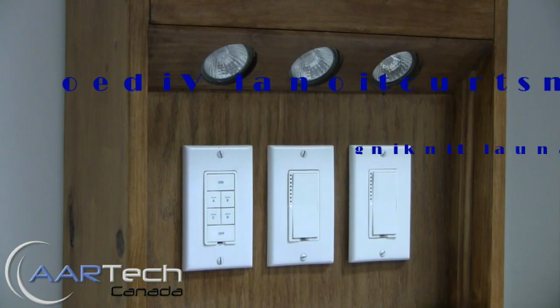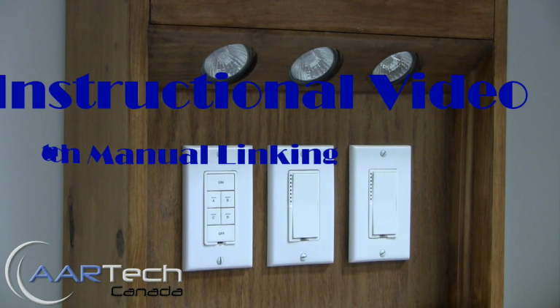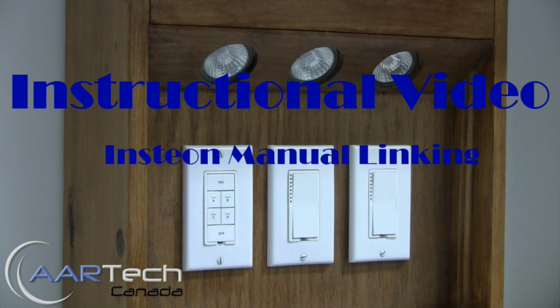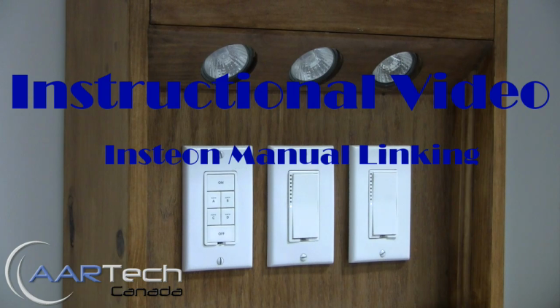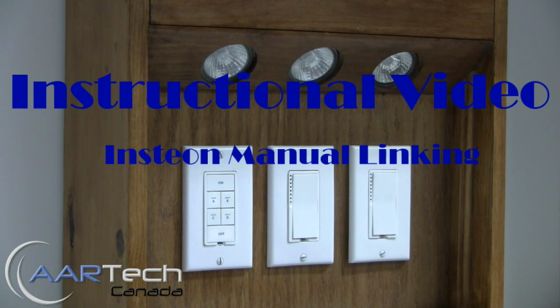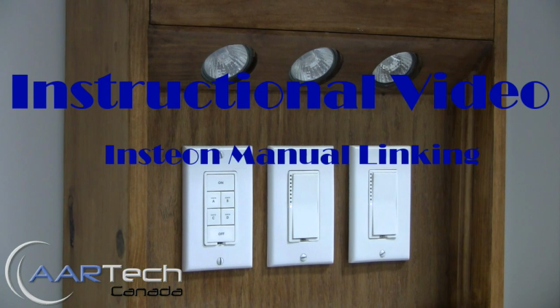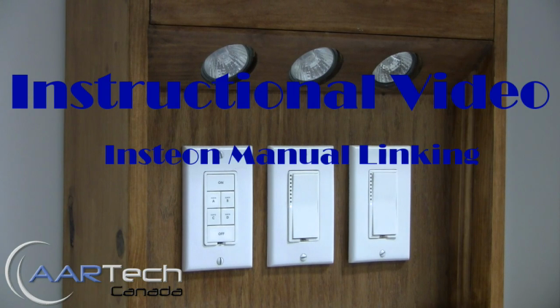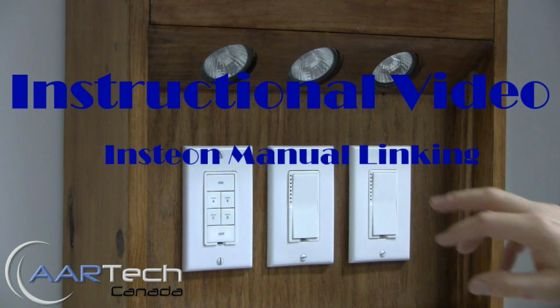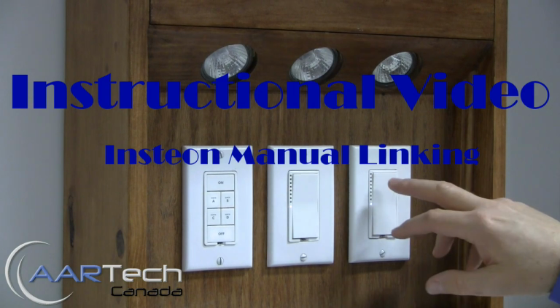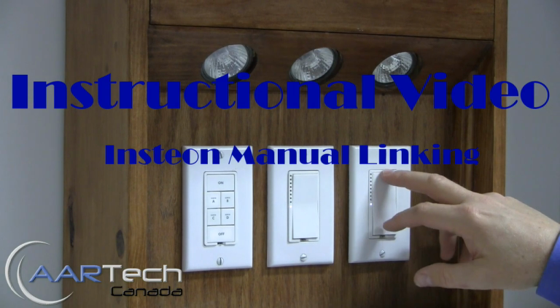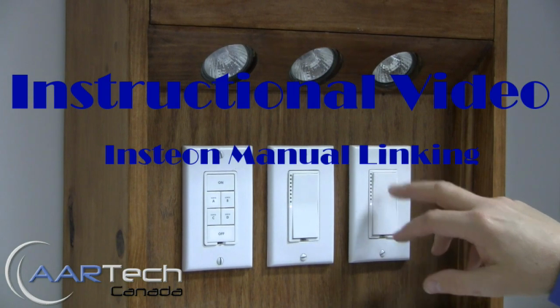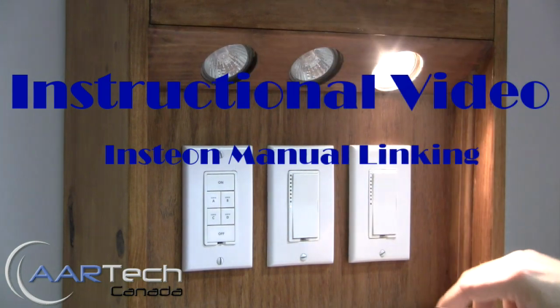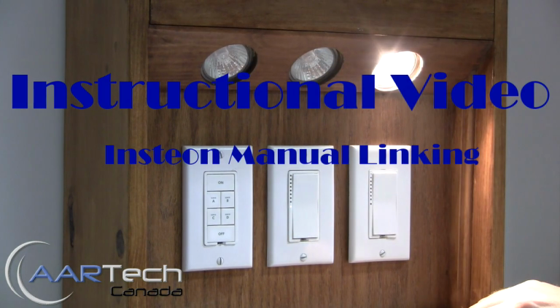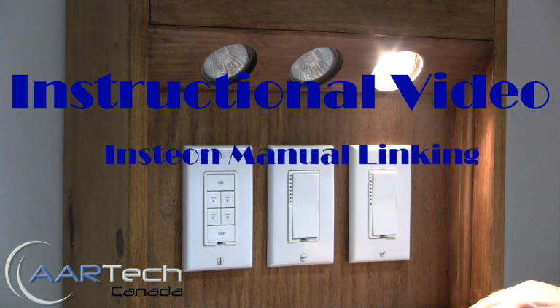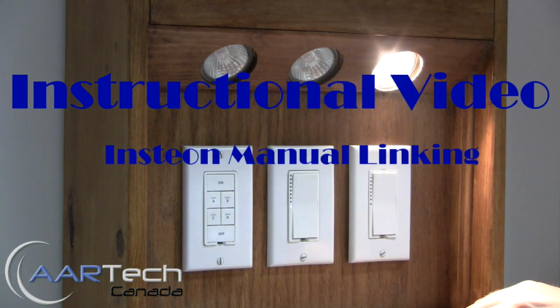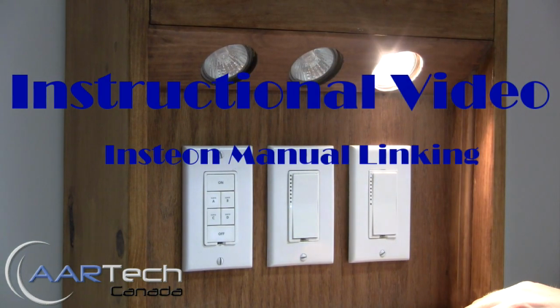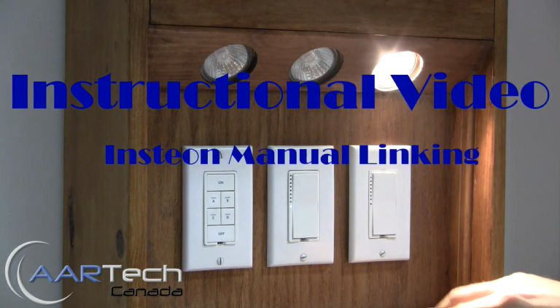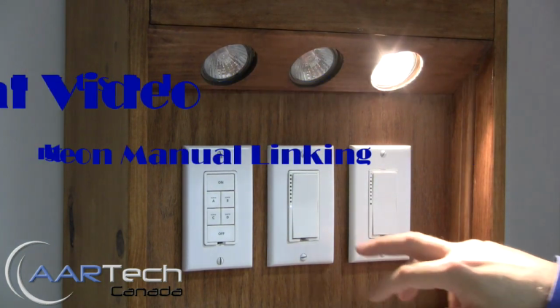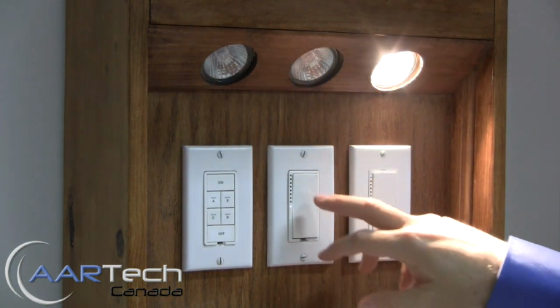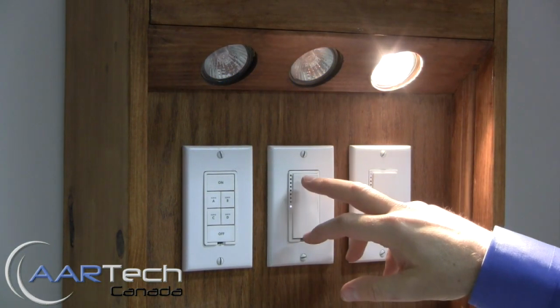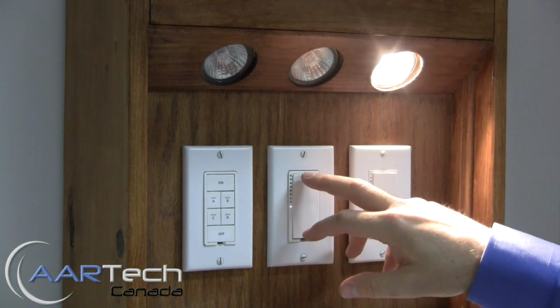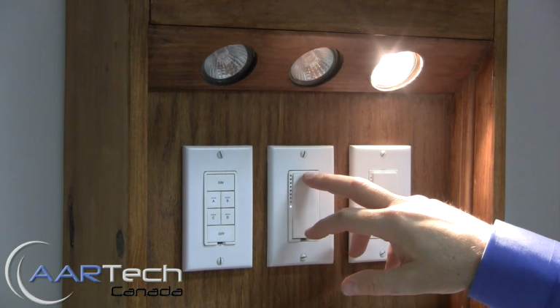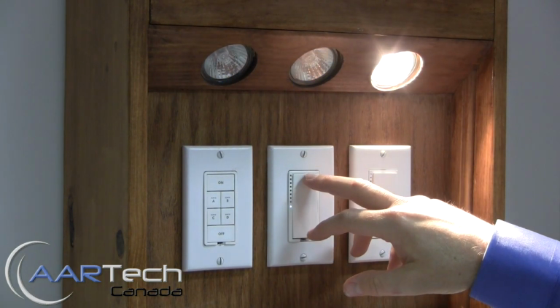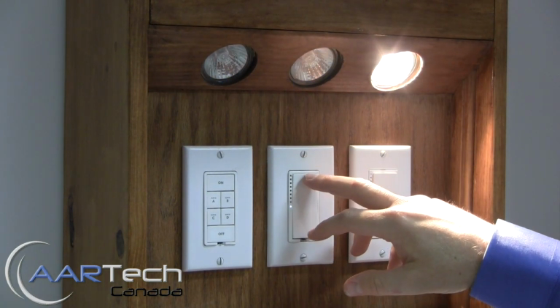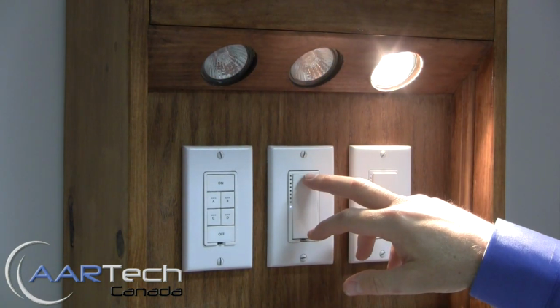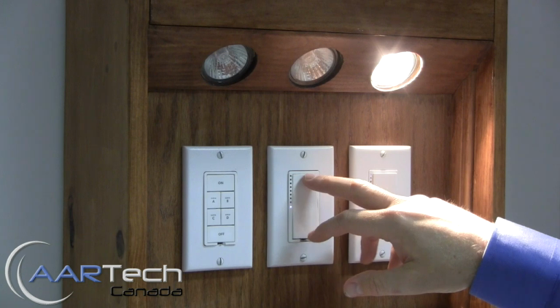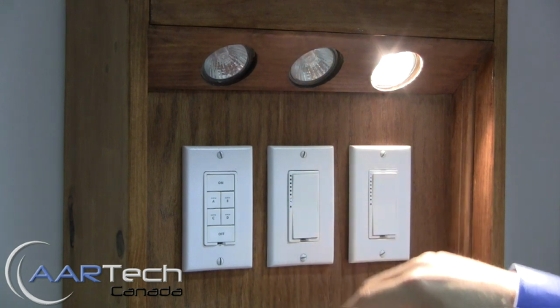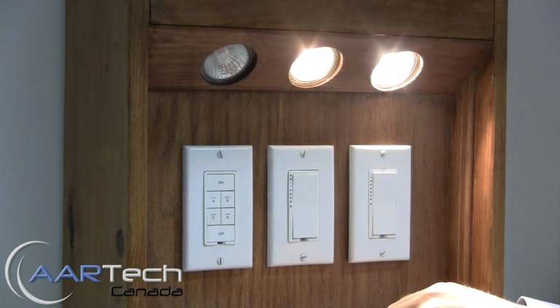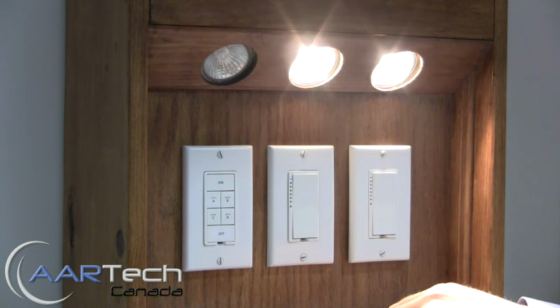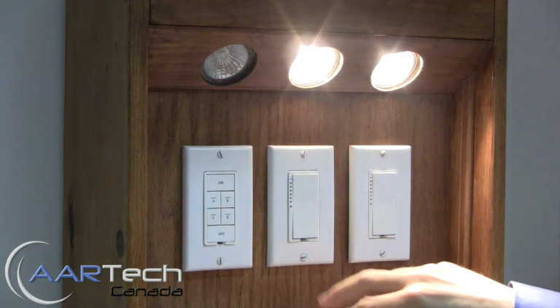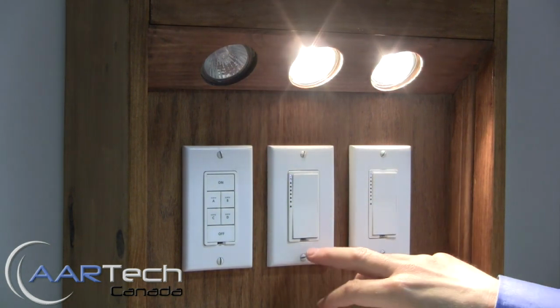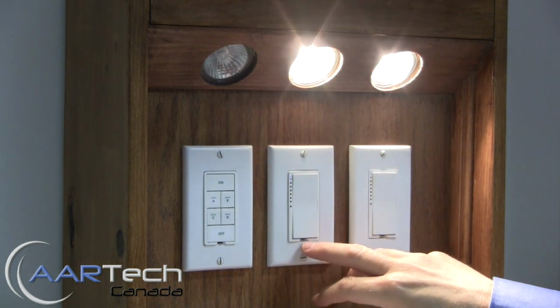This is Robert from Artec Canada and today's video is showing how to manually link and unlink Insteon devices. In this case we're linking a switch and a dimmer.